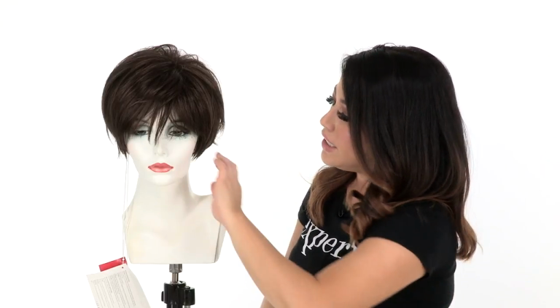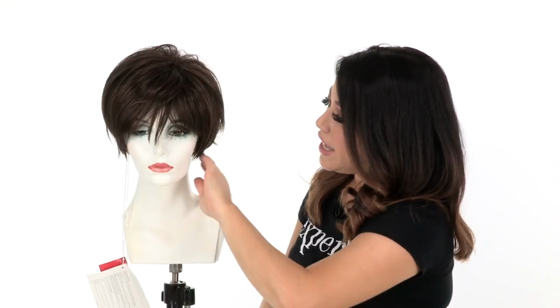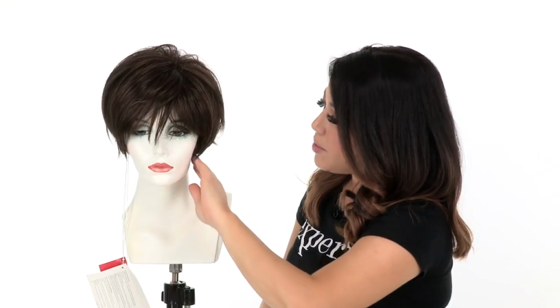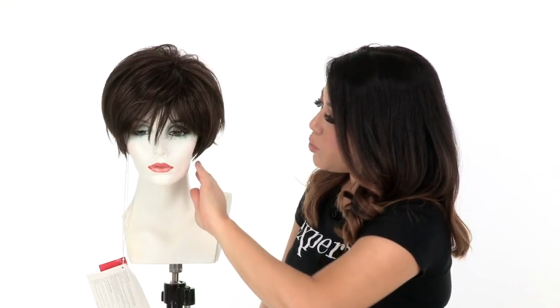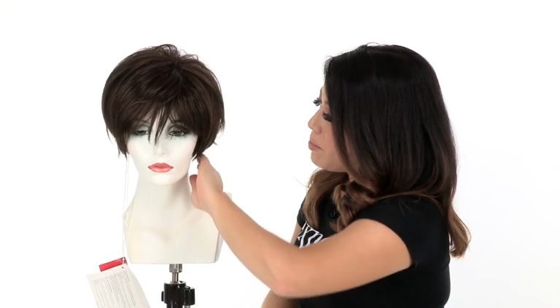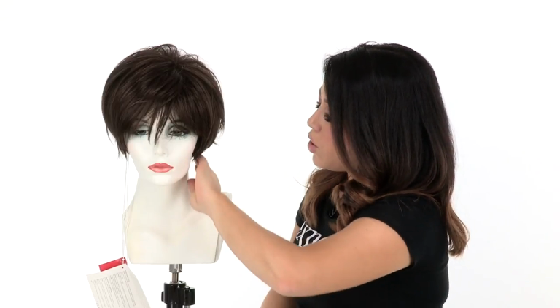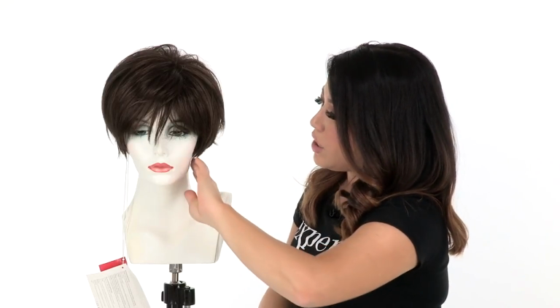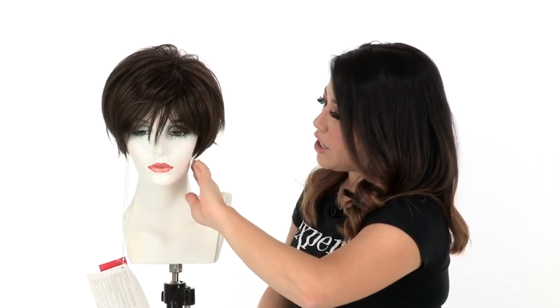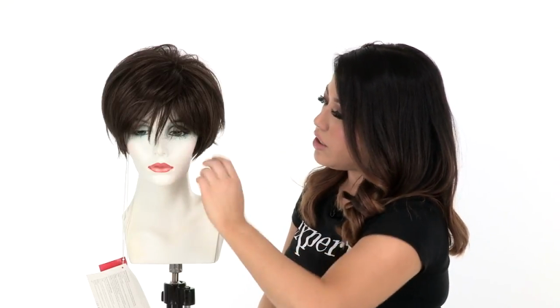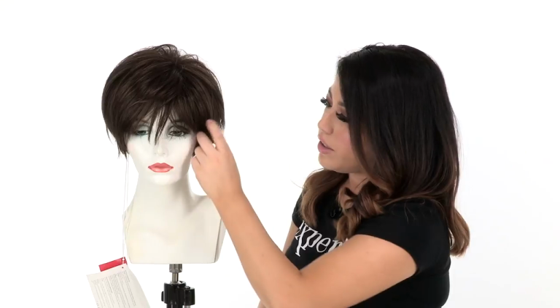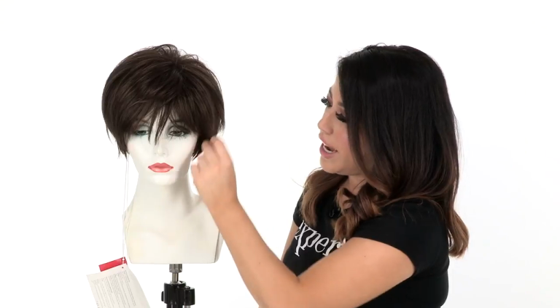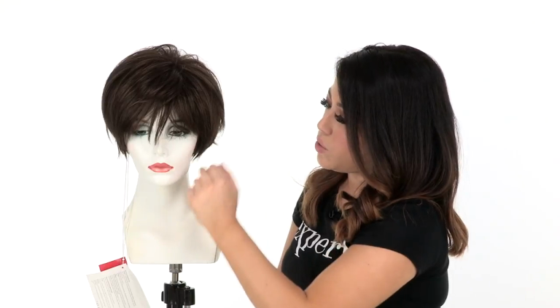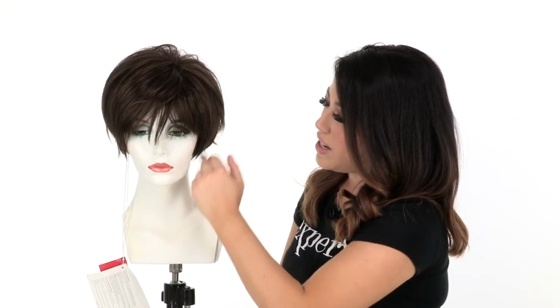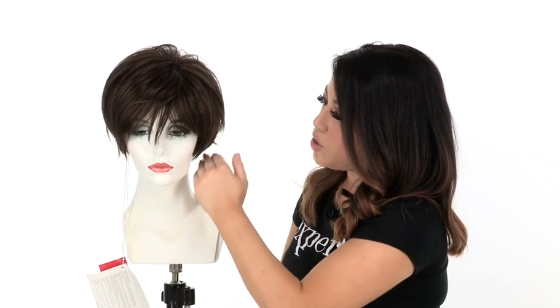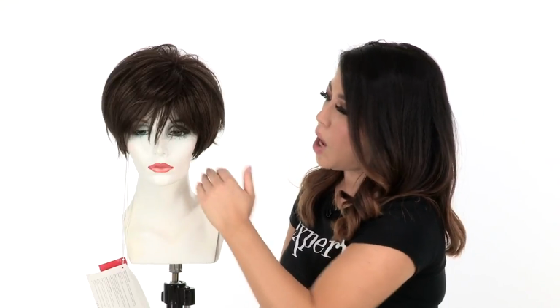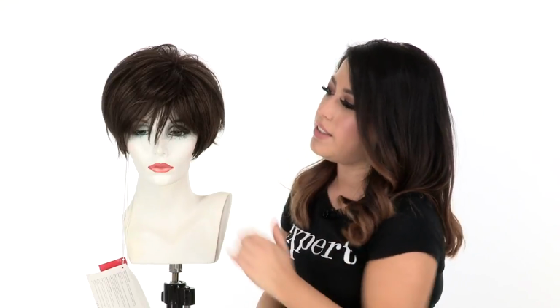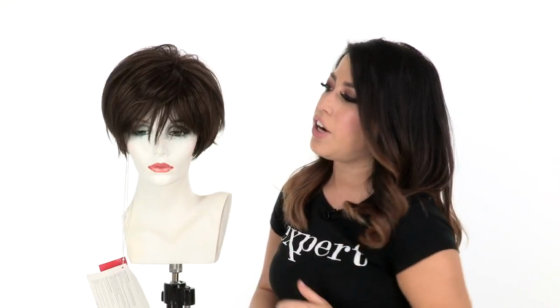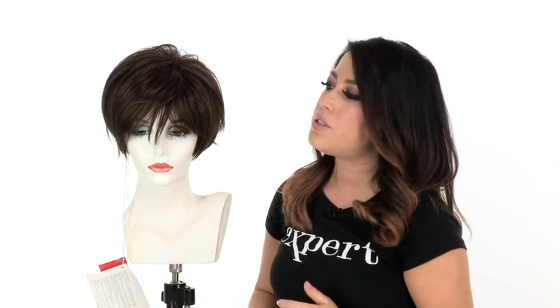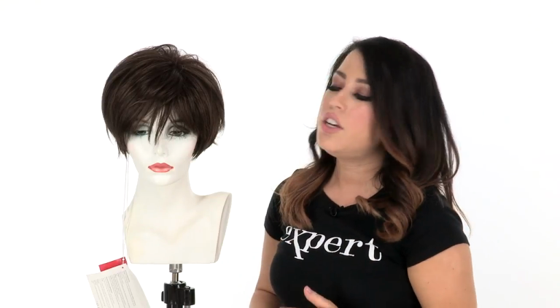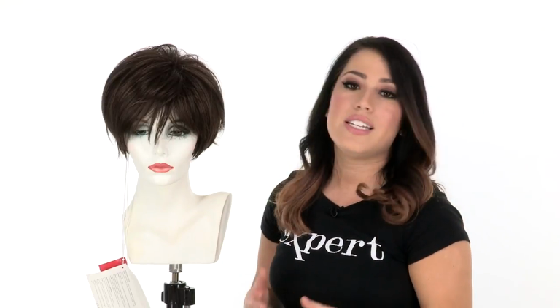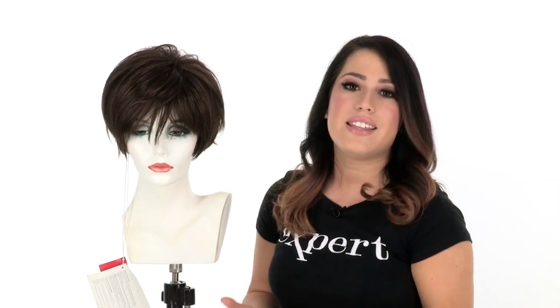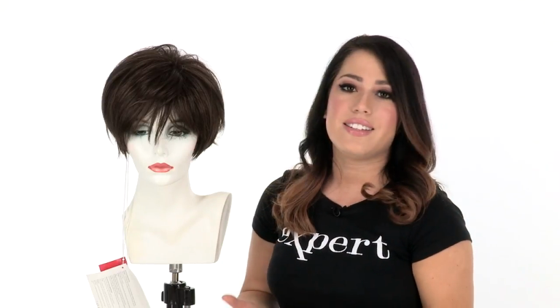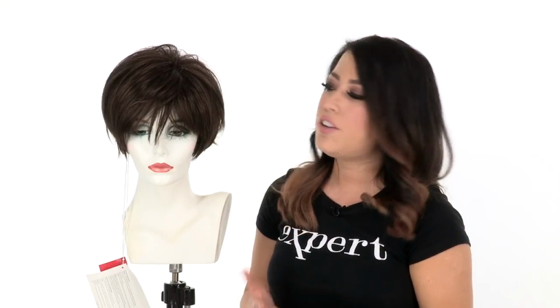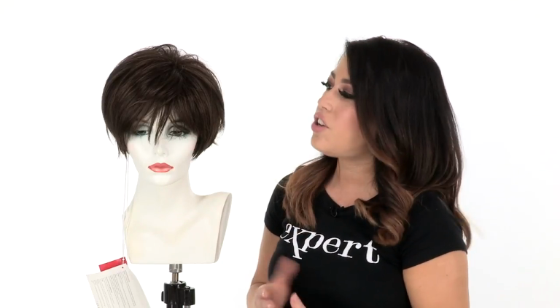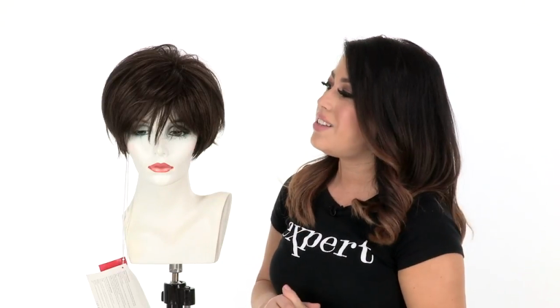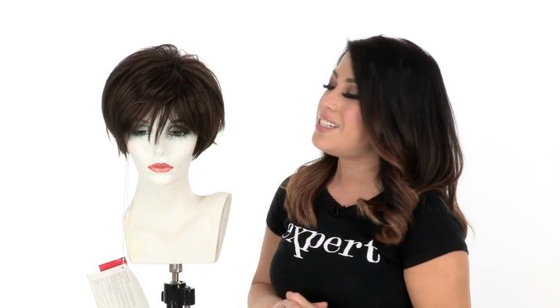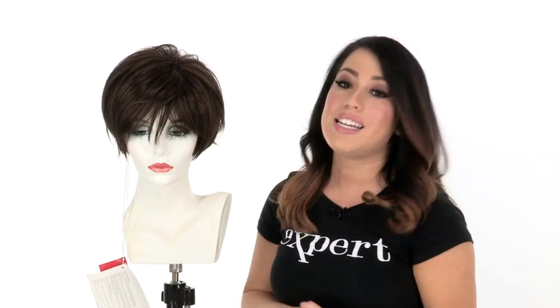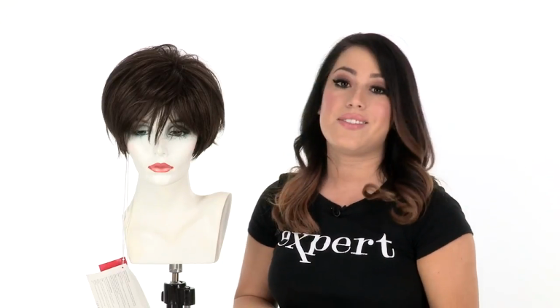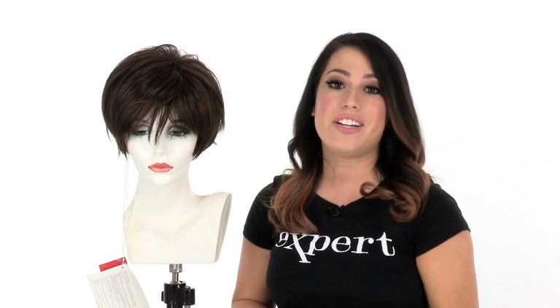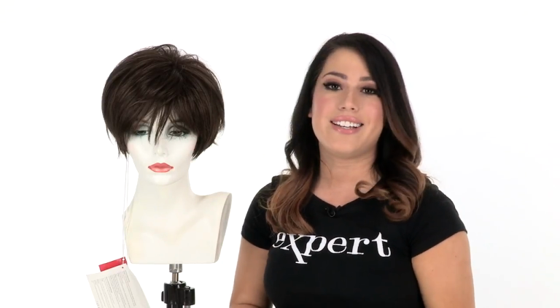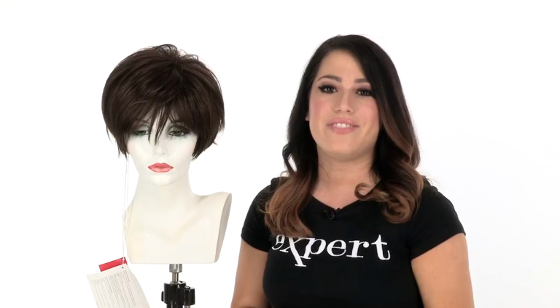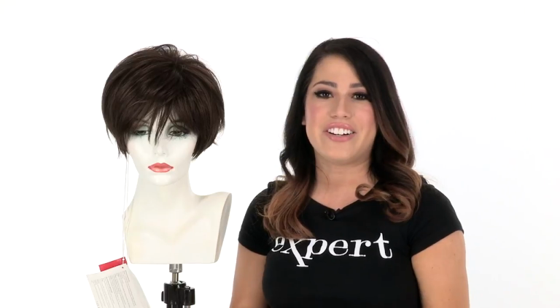It comes right below the ear. It has those nice choppy layers — you can see that the texture and the density is very nice and flattering.